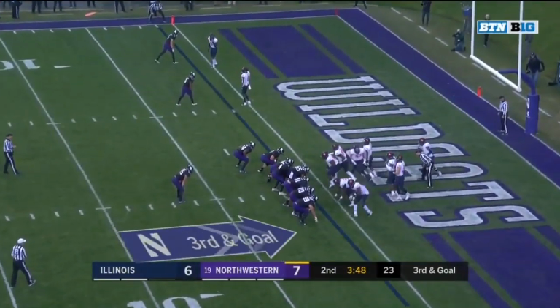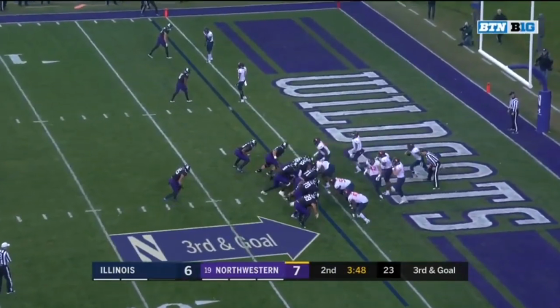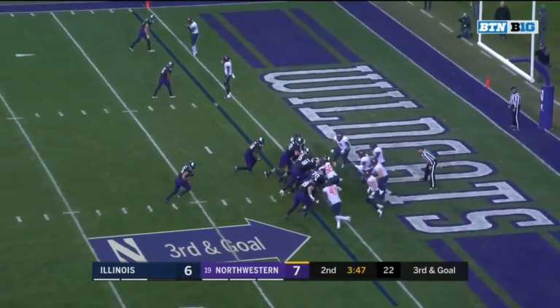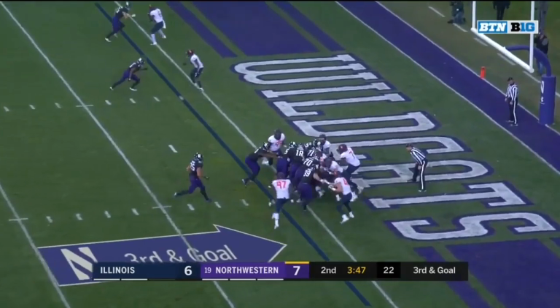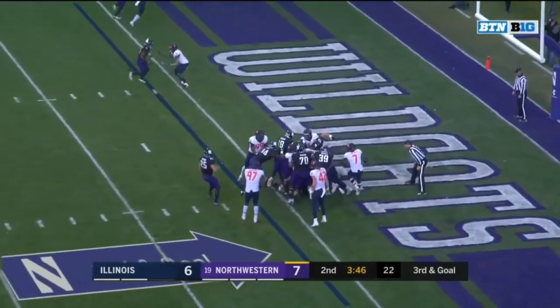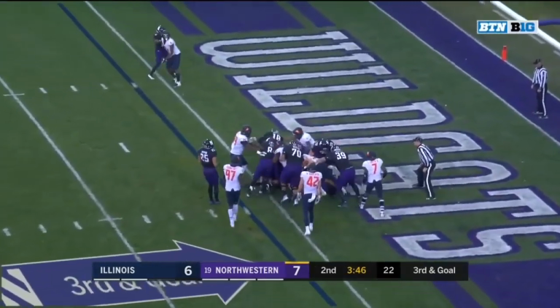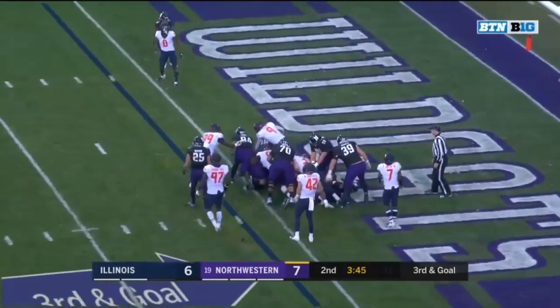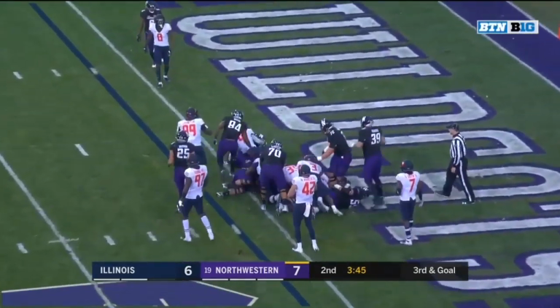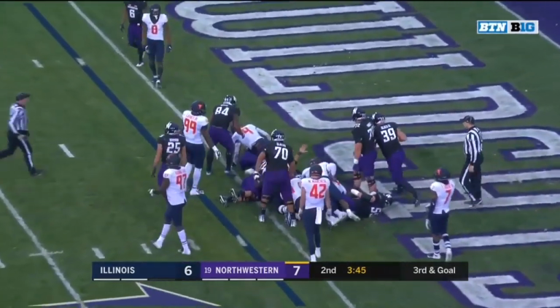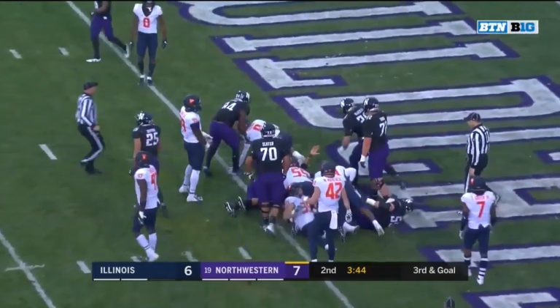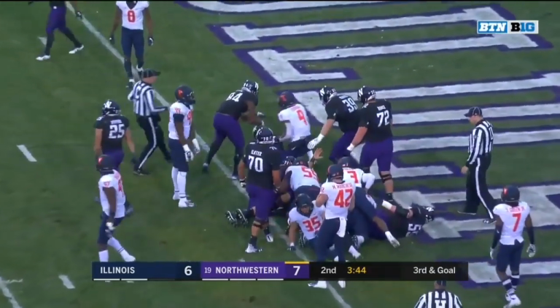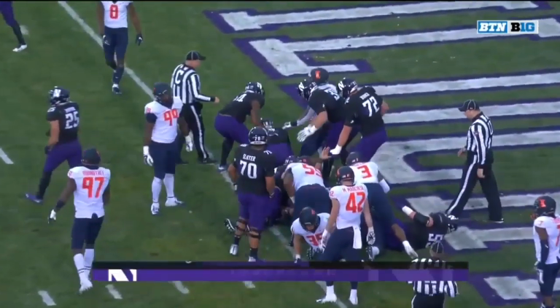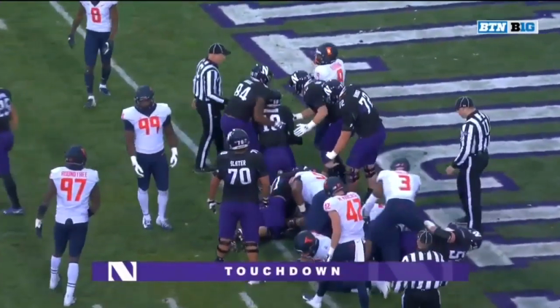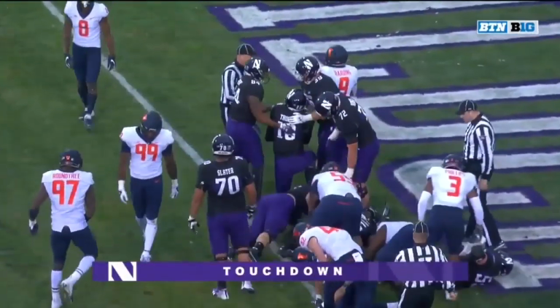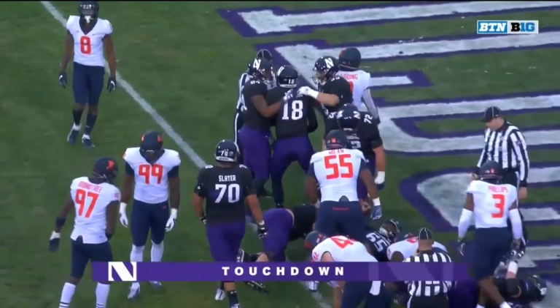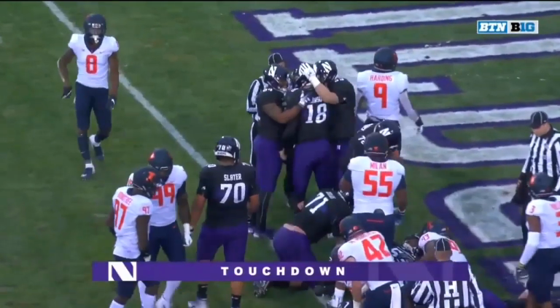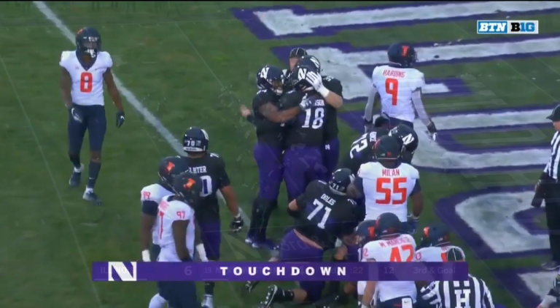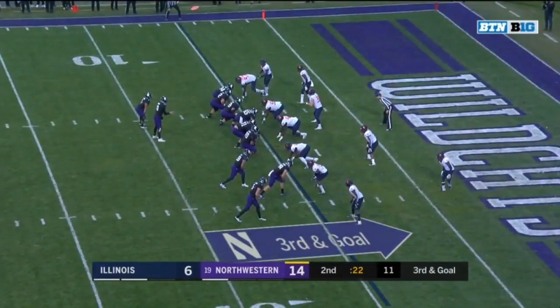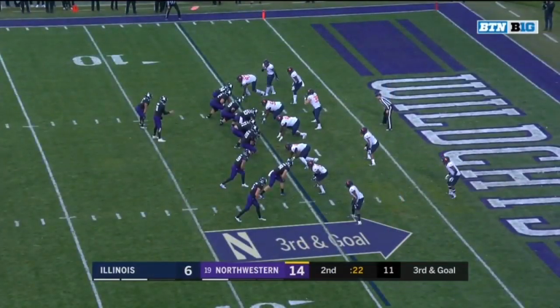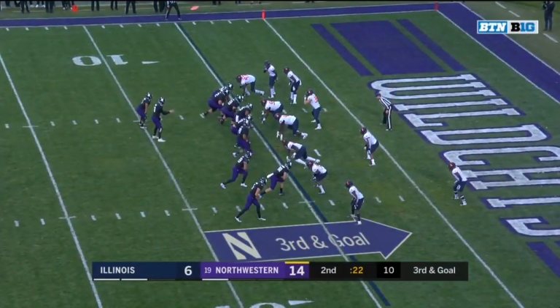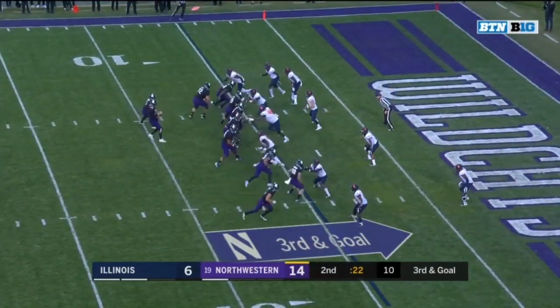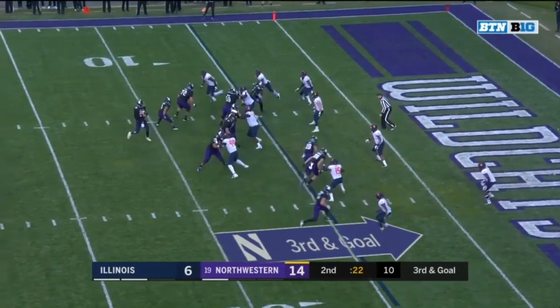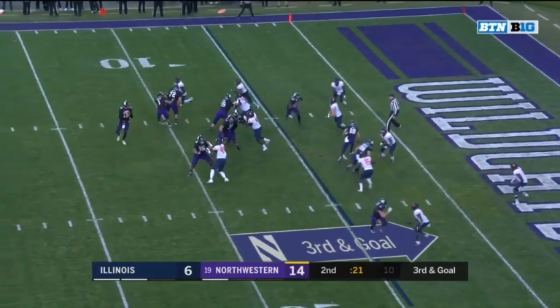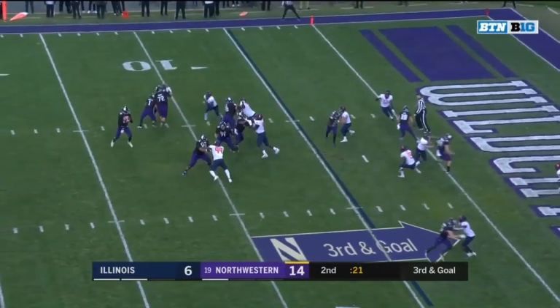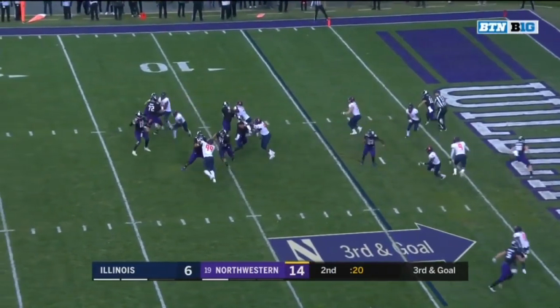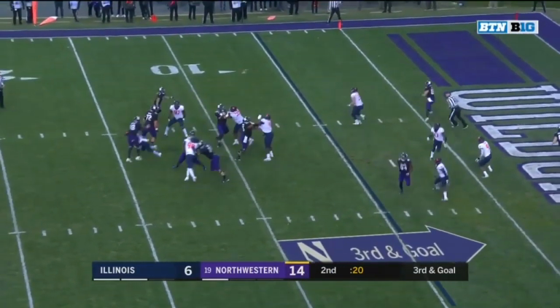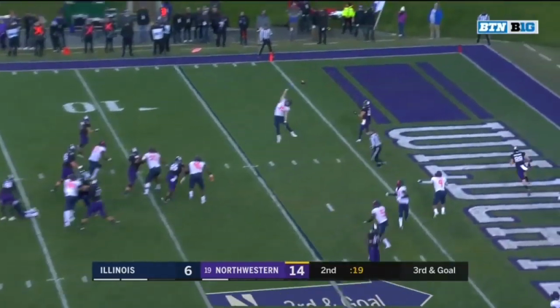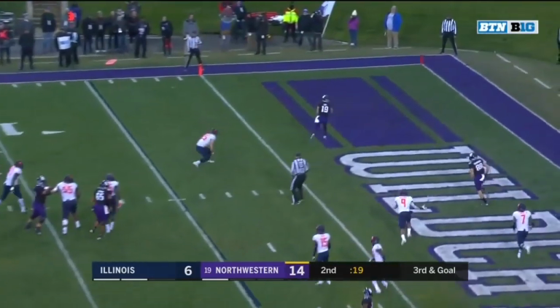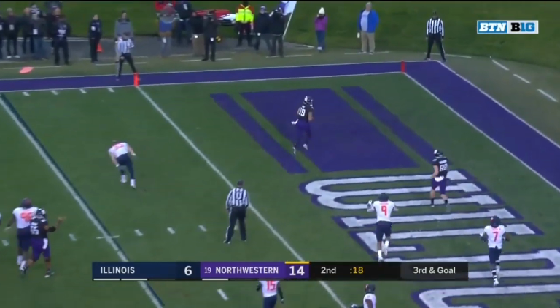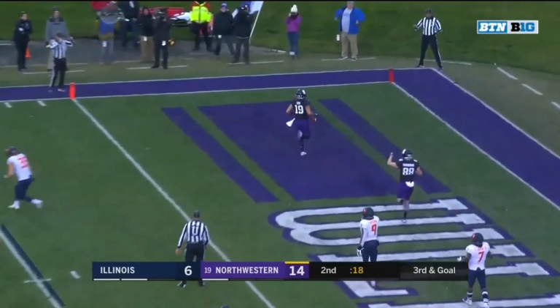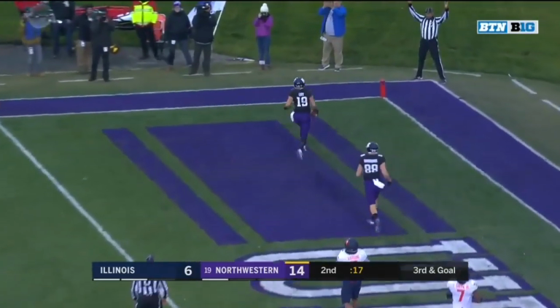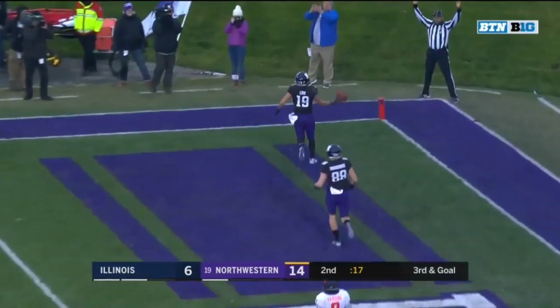On third and goal, it's Thorson on the sneak. And Clayton Thorson in for the touchdown. Thorson with pressure coming, floats for the end zone — it's Lease for the touchdown.